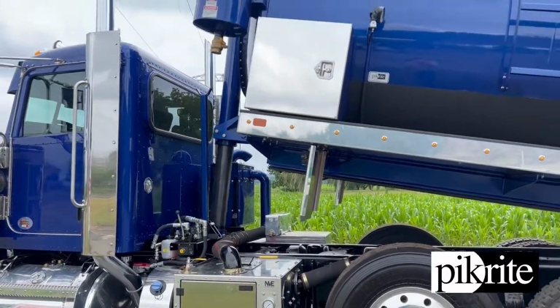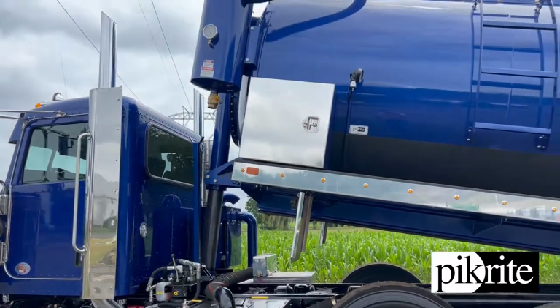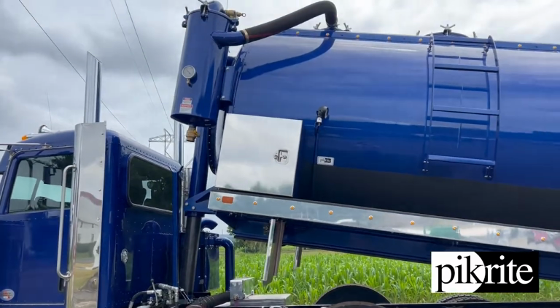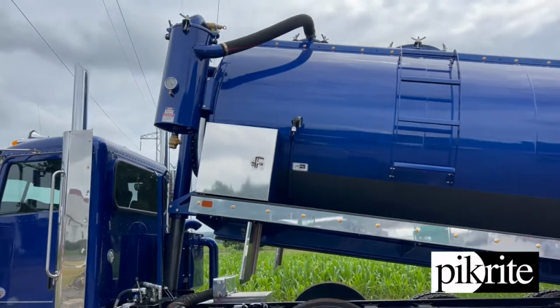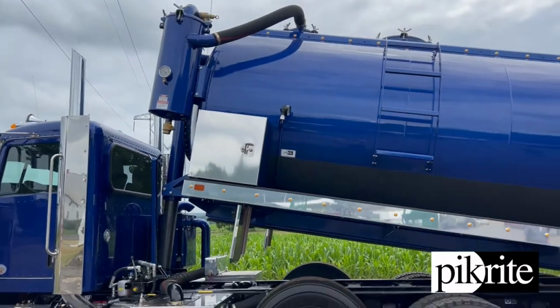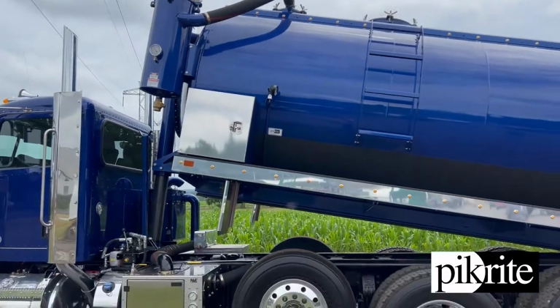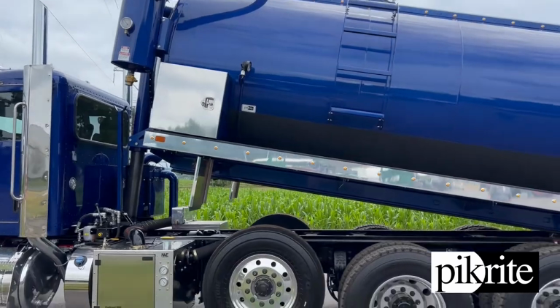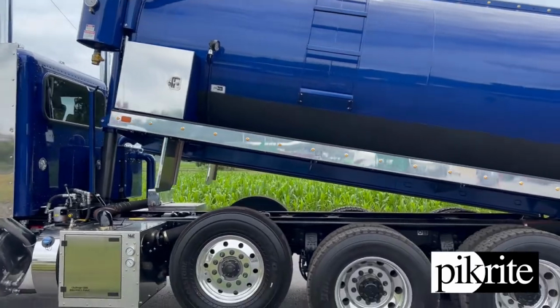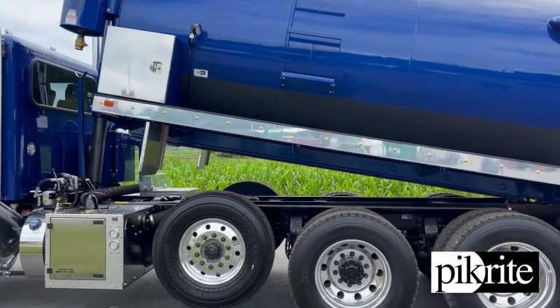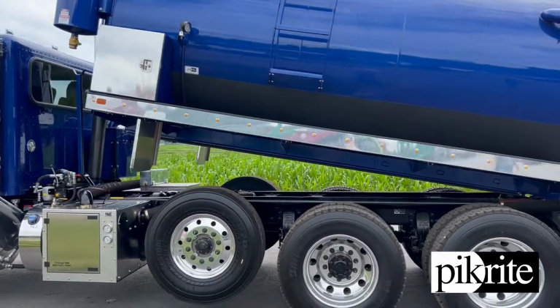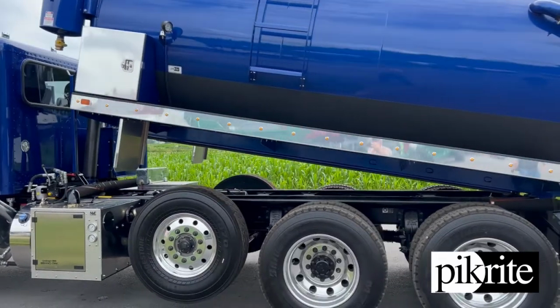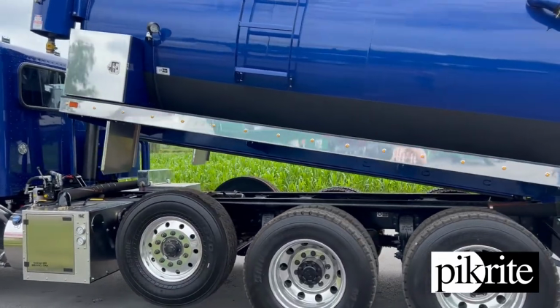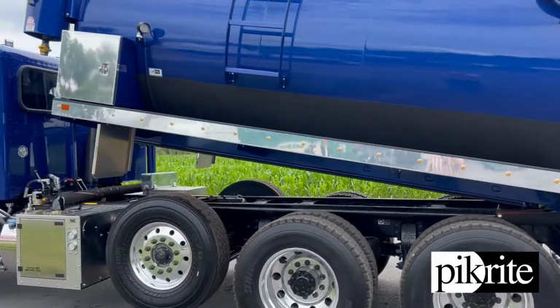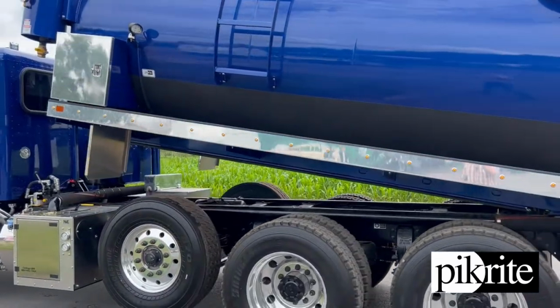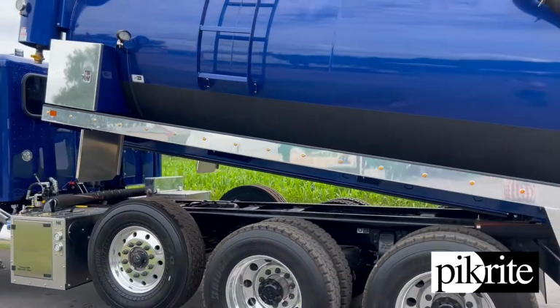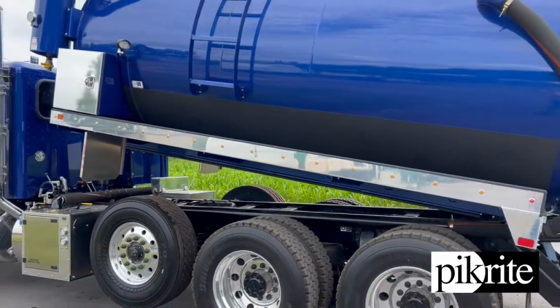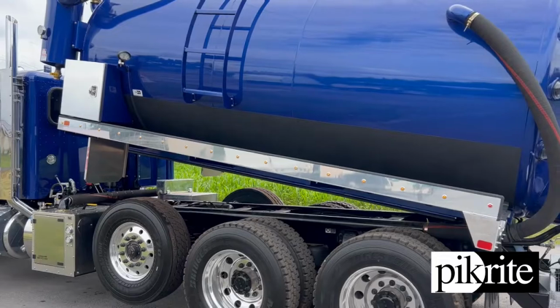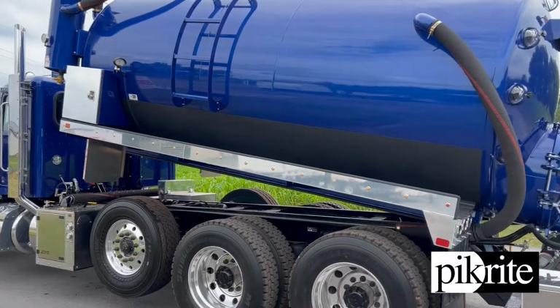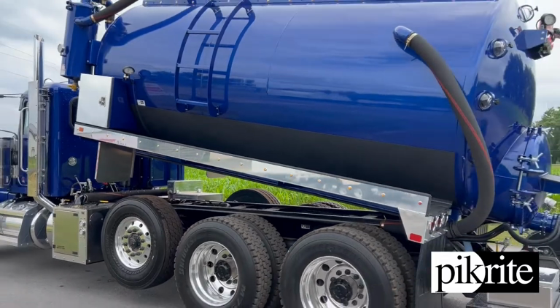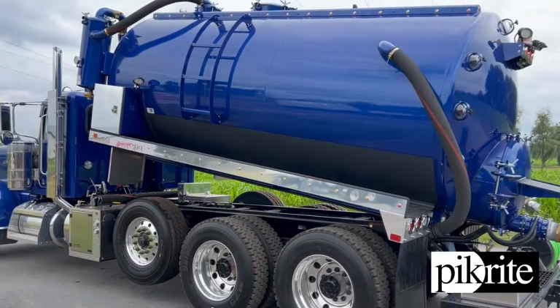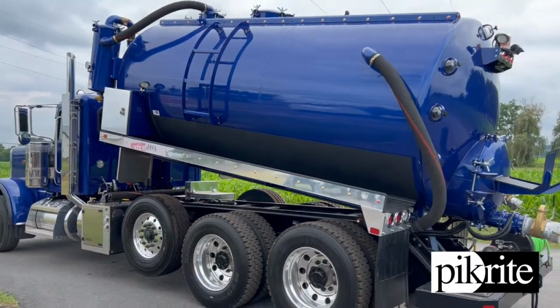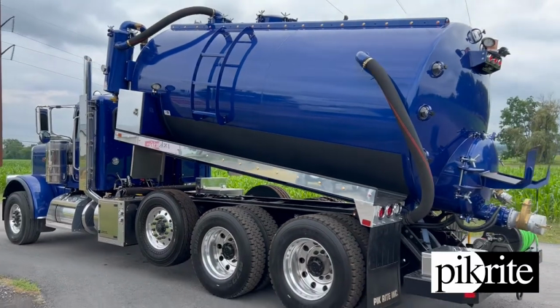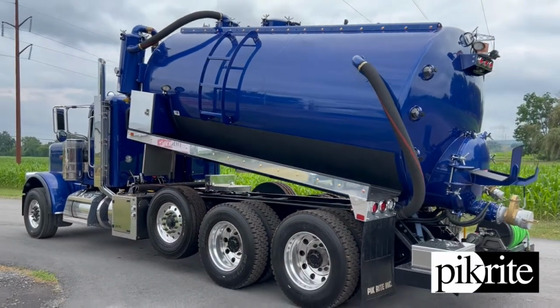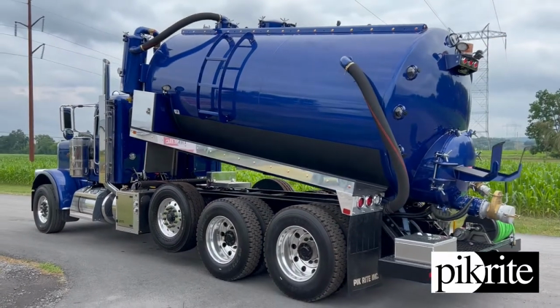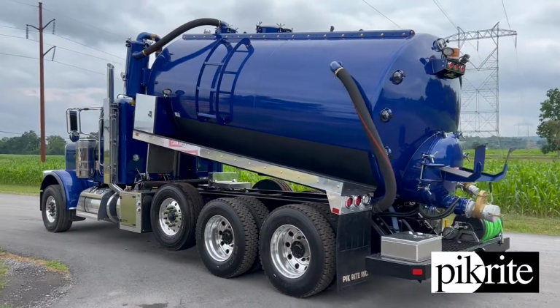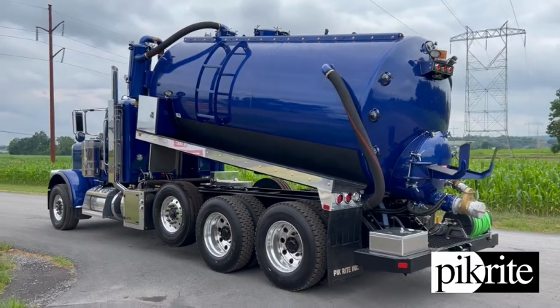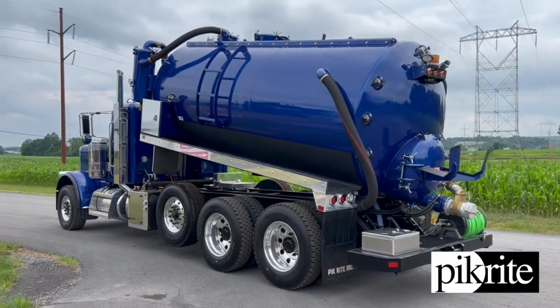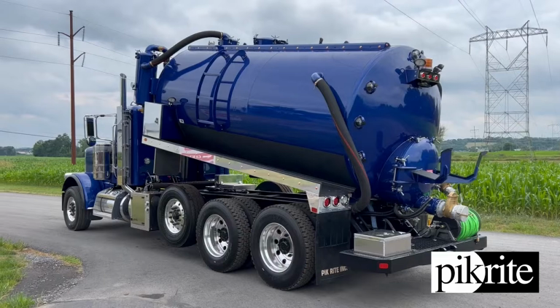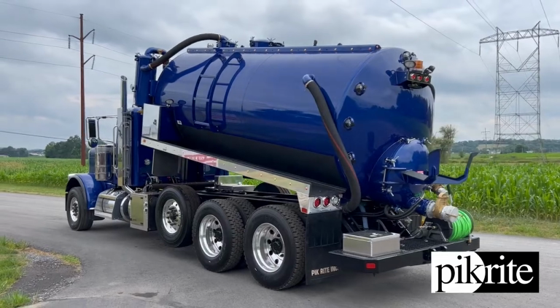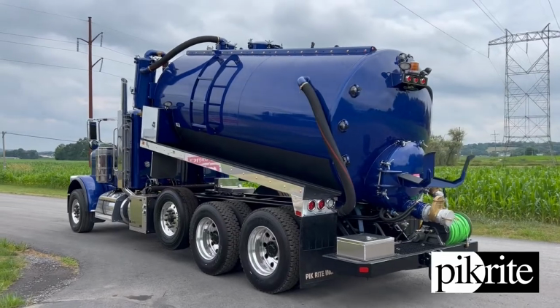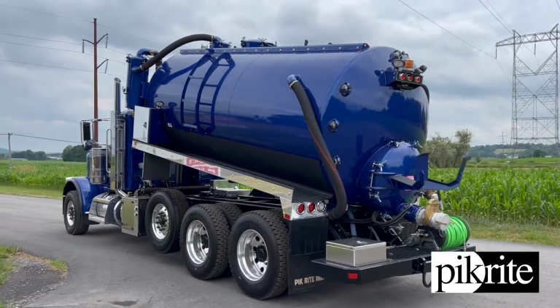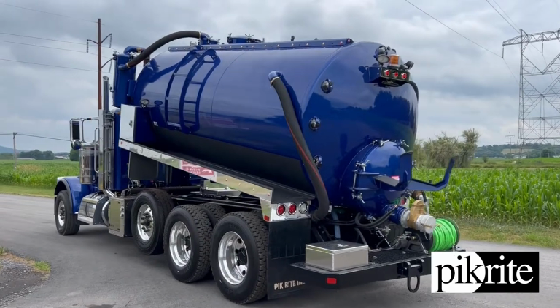Got the secondary up on the tank. Did tank-mounted hose trays for this build — something a little bit different that we don't normally do. Customer request there, along with a large 36-inch rear man way.